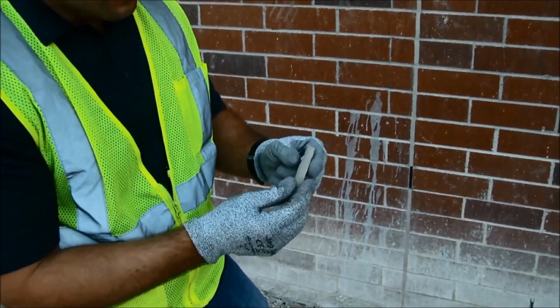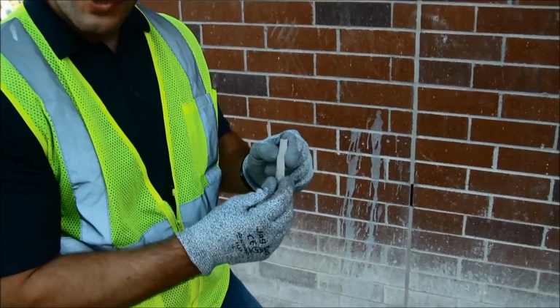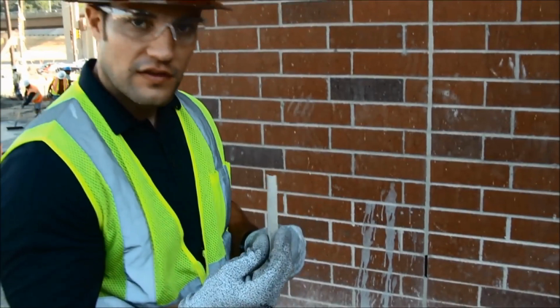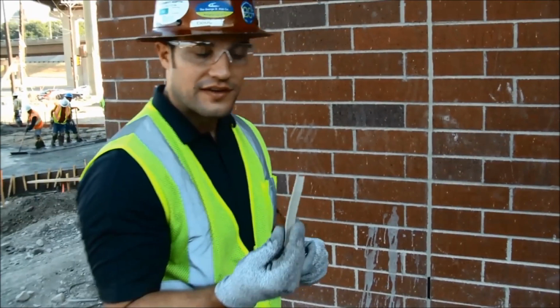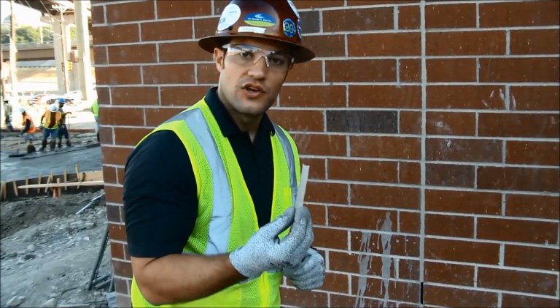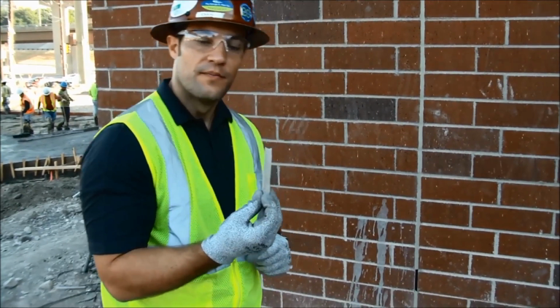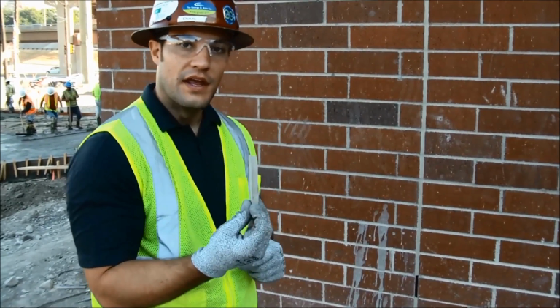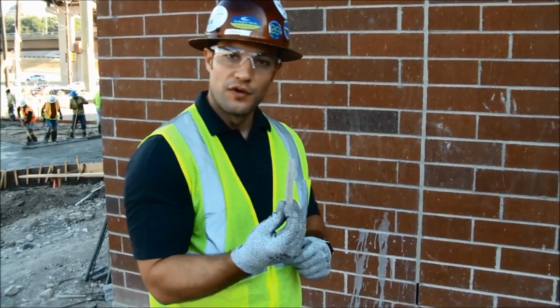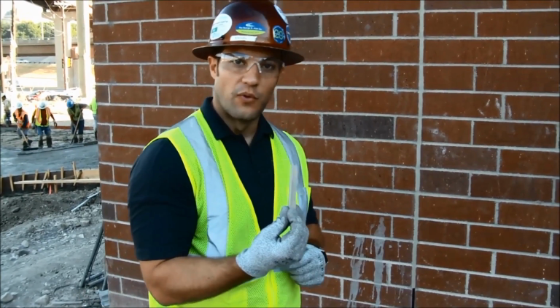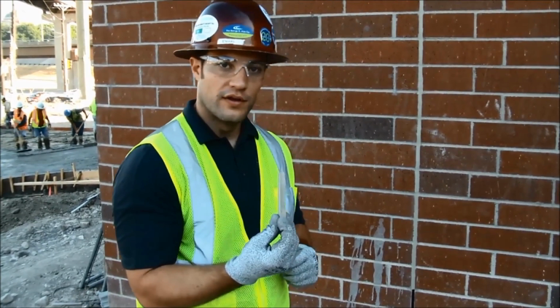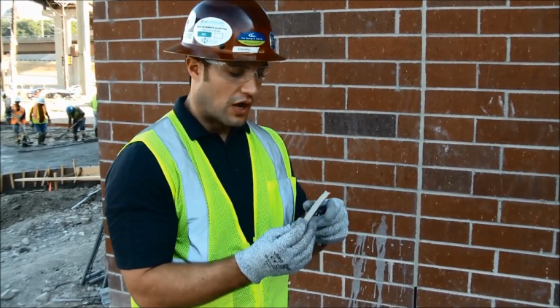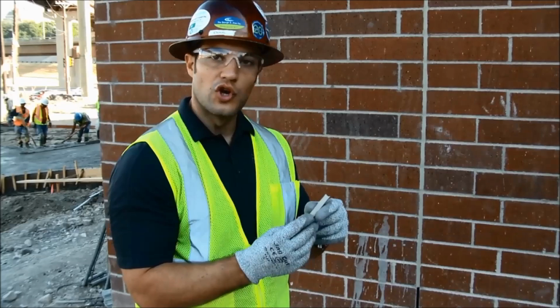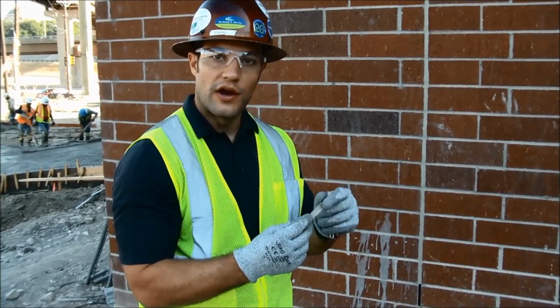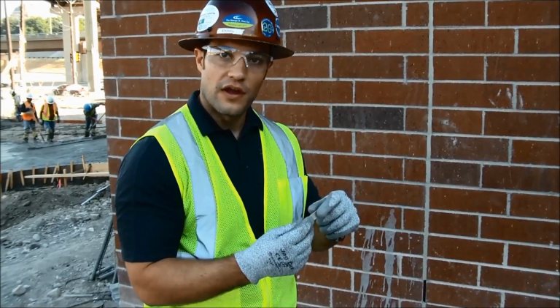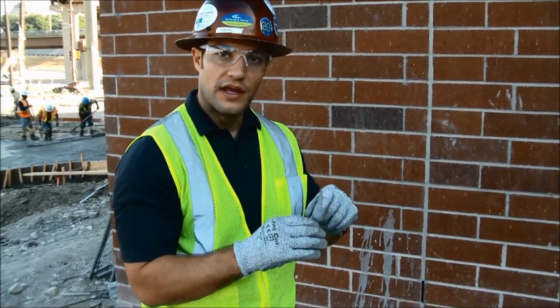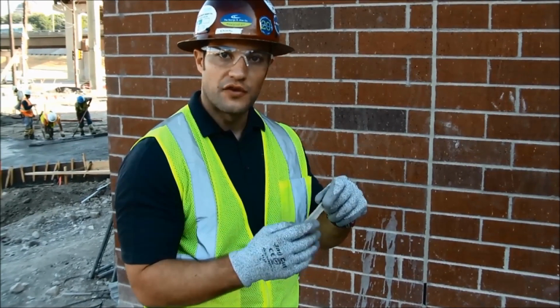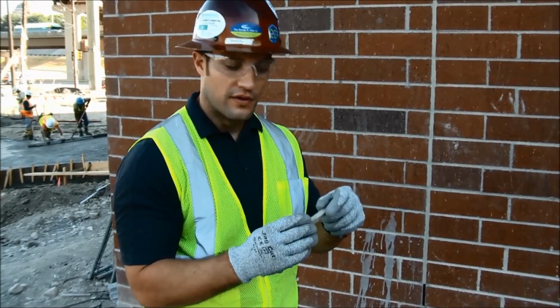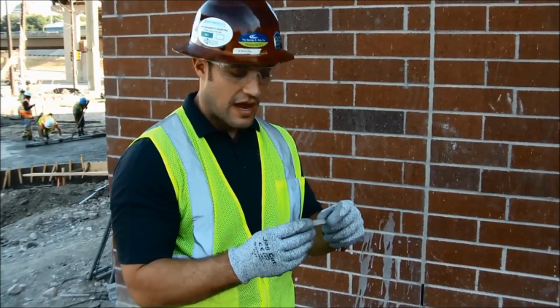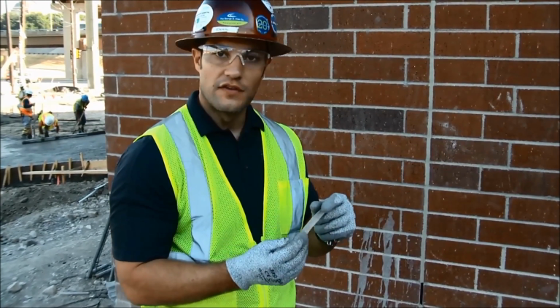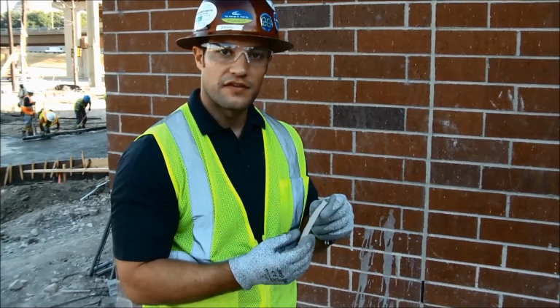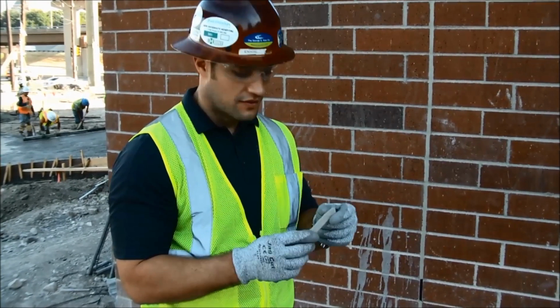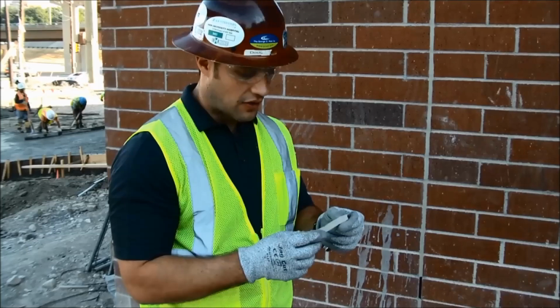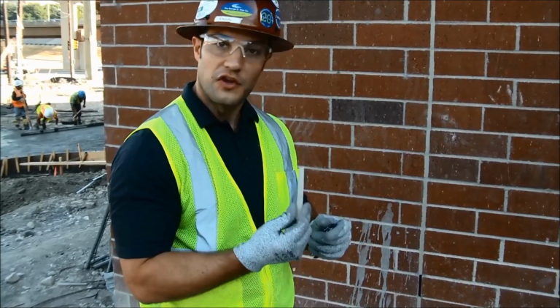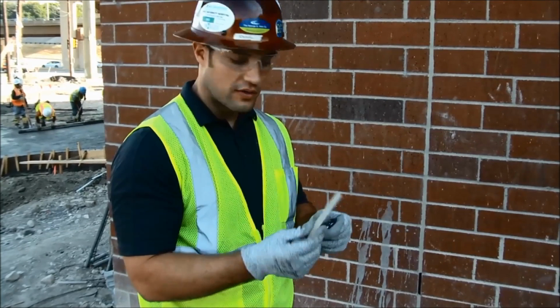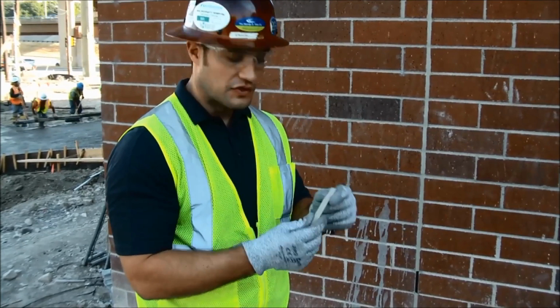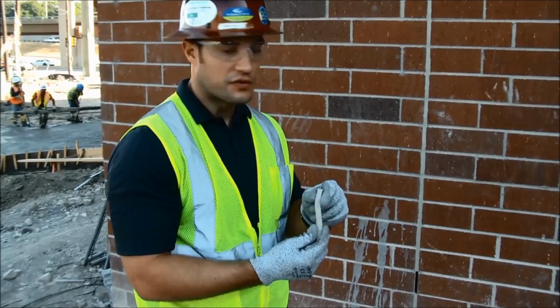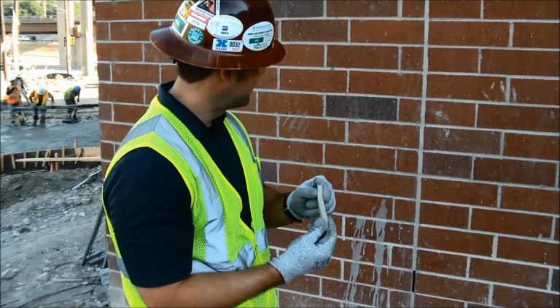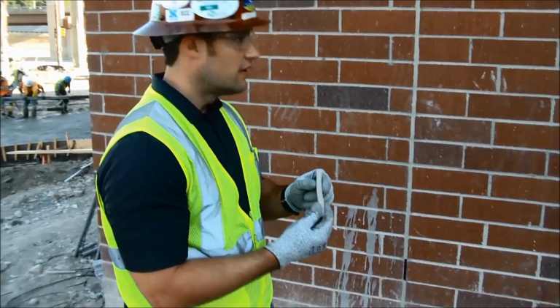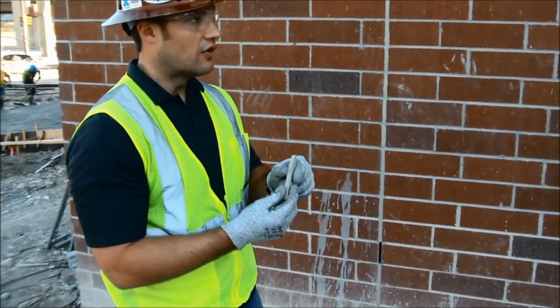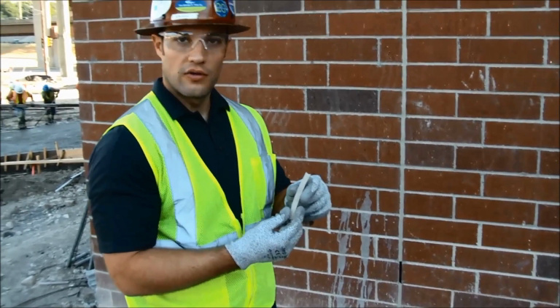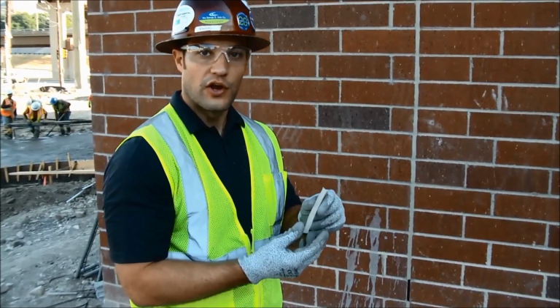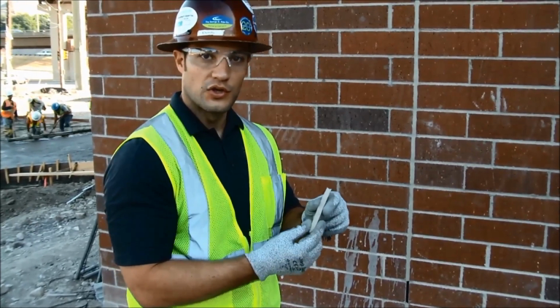This is a good idea to attach to your adhesion pull test report, which we'll show you later — how to fill out an adhesion test report after you've done this test. This is good work; the tooling looks great, and overall, great quality control.